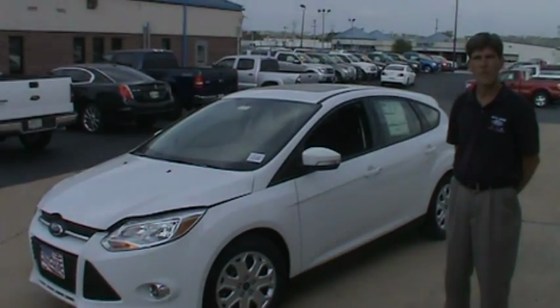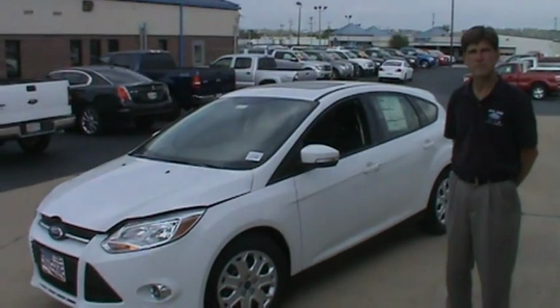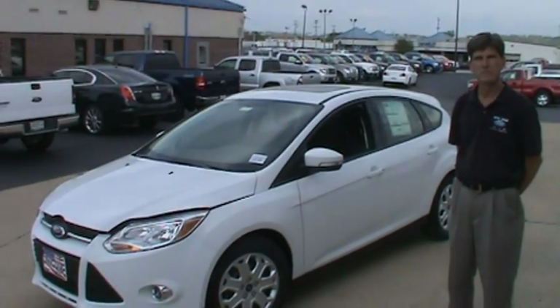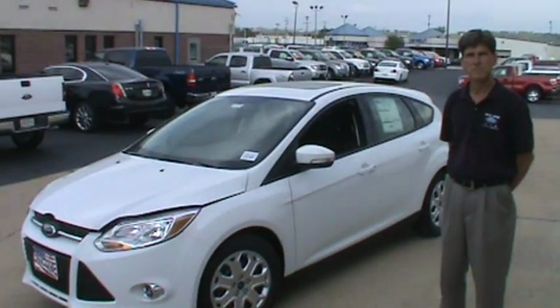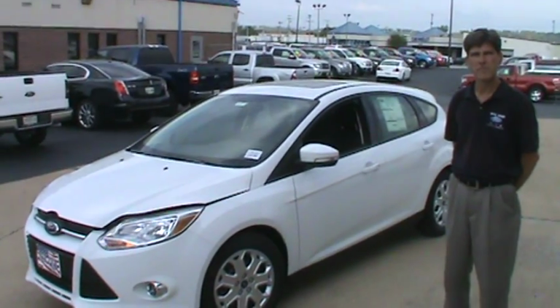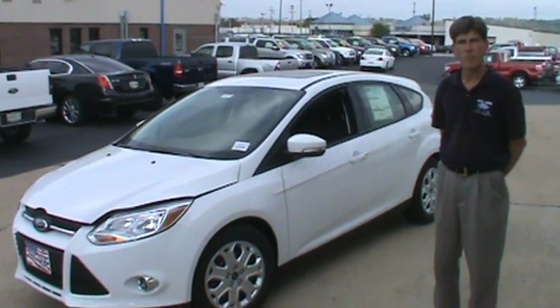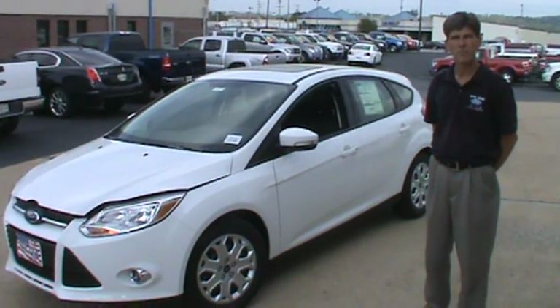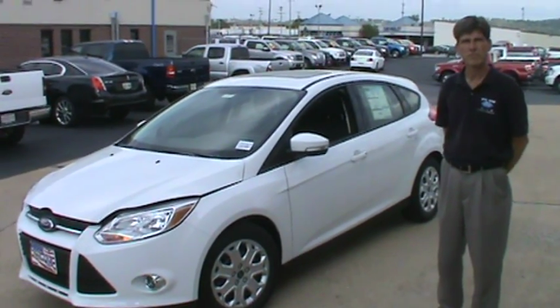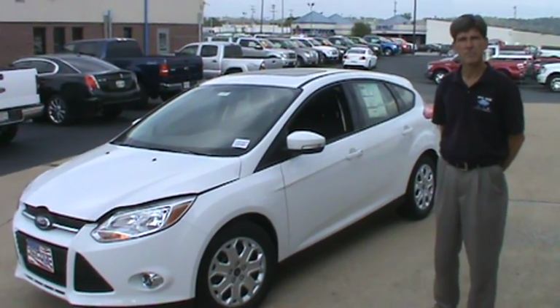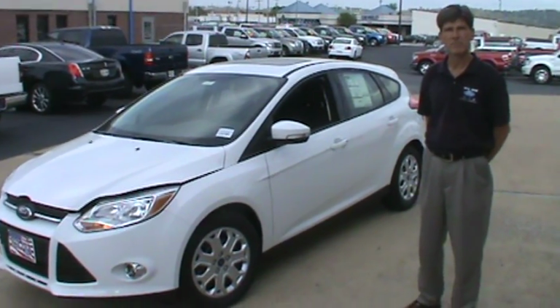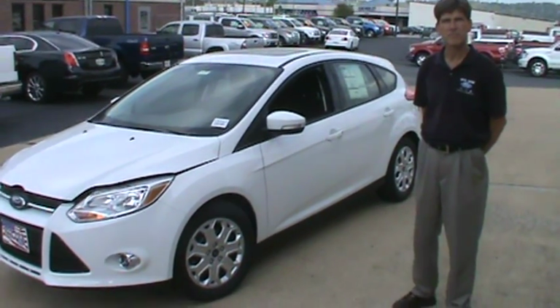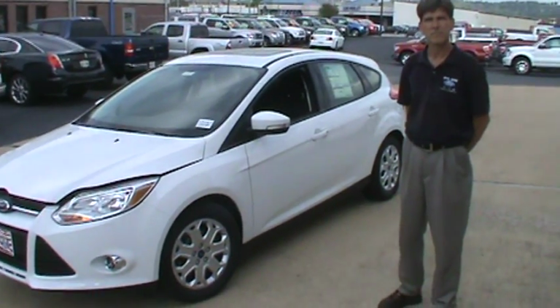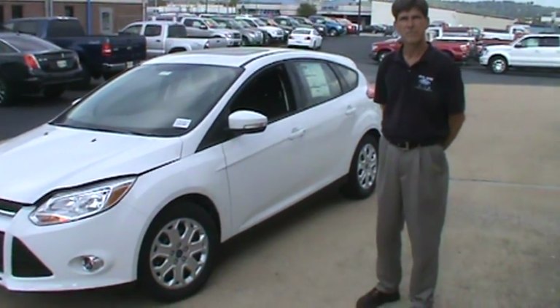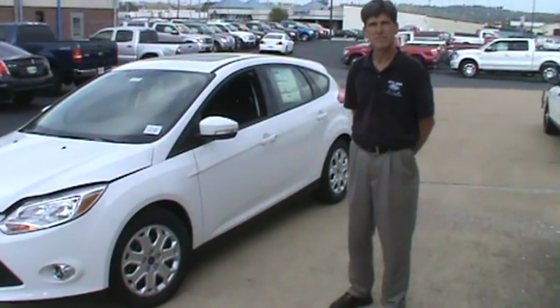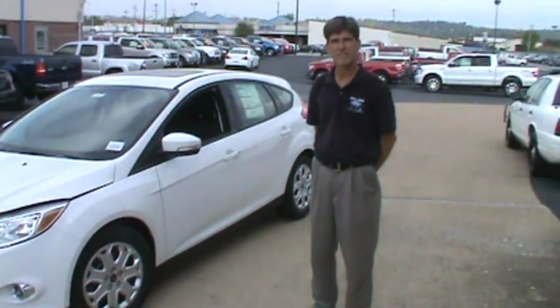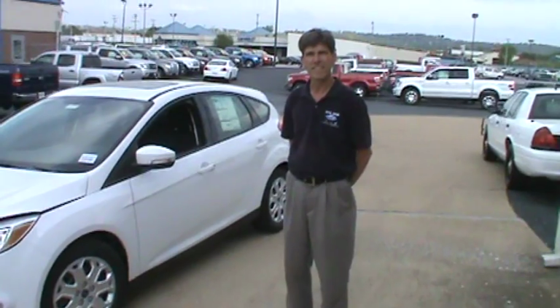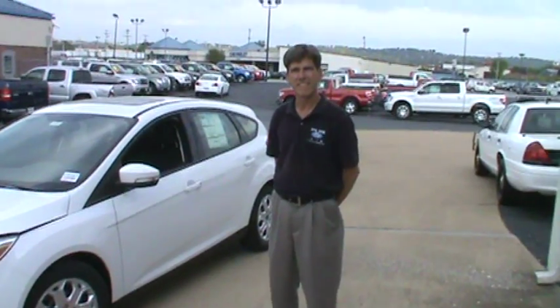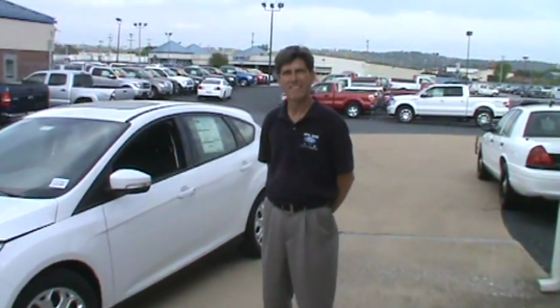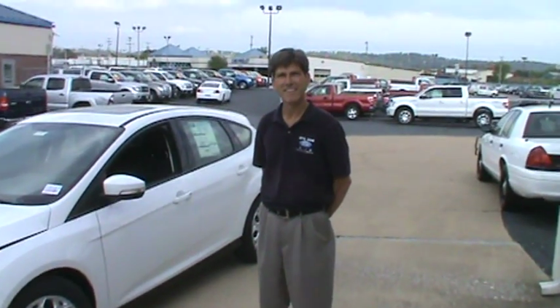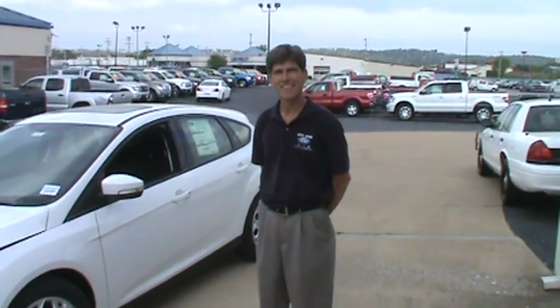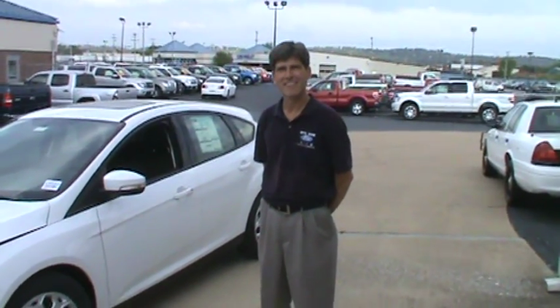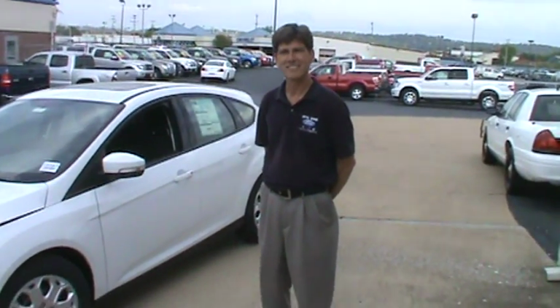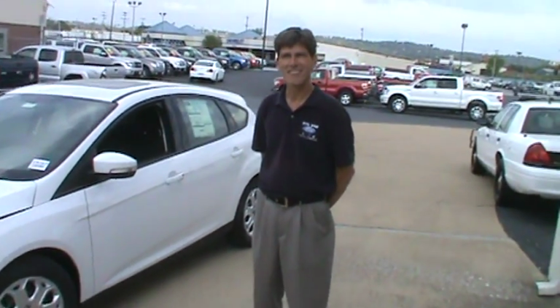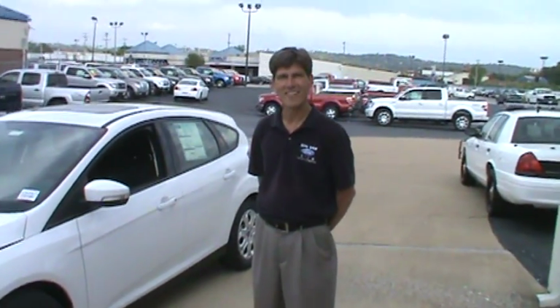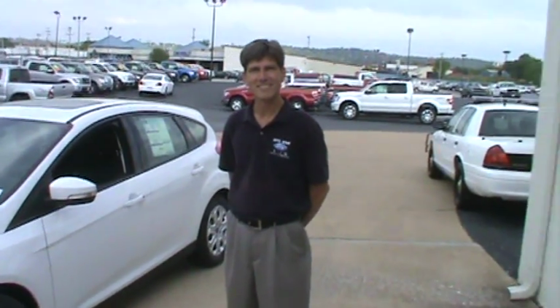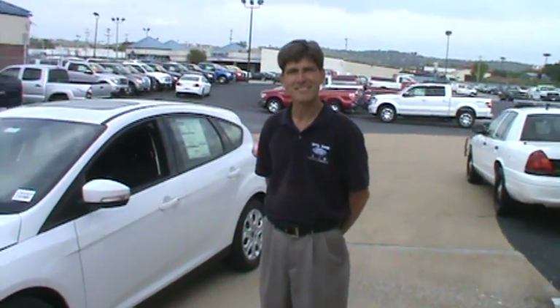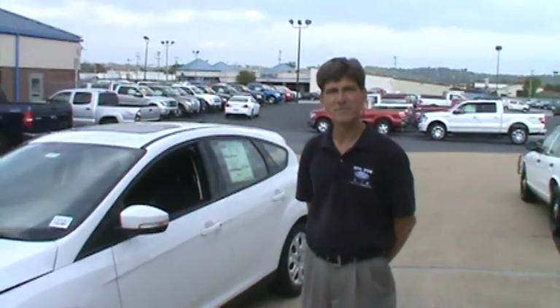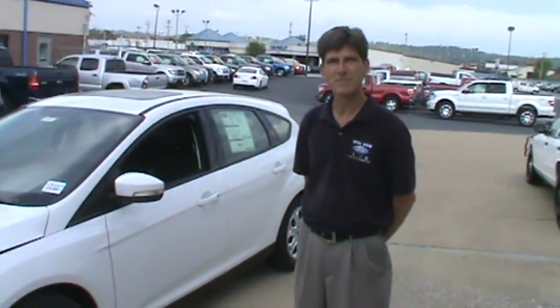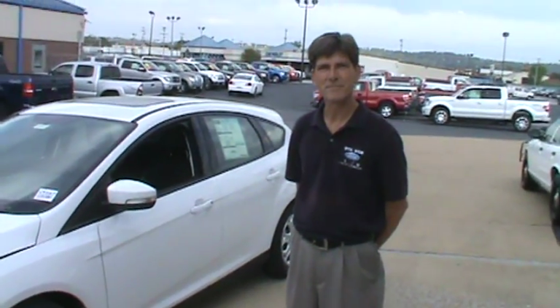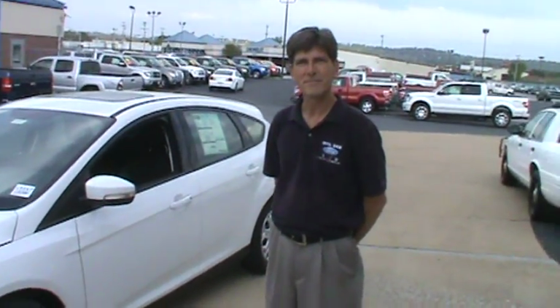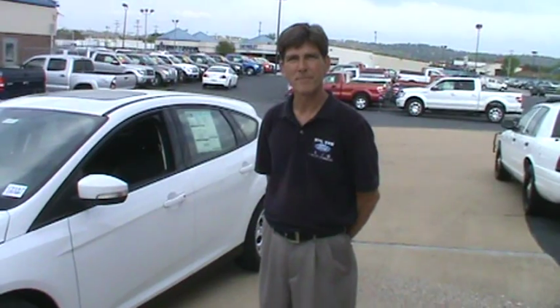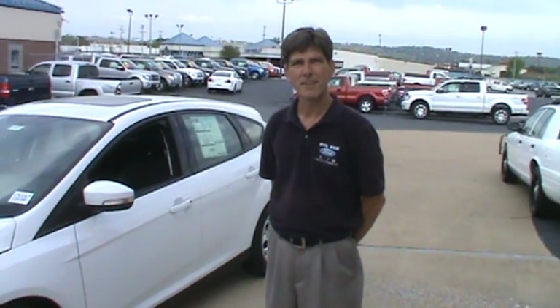Hey folks, this is Sean Kessler at Mountain View Ford Lincoln in downtown Chattanooga, Tennessee. Here today I'm with Ron Elliott. He's going to present the all-new 2012 Ford Focus. Go ahead, Ron.